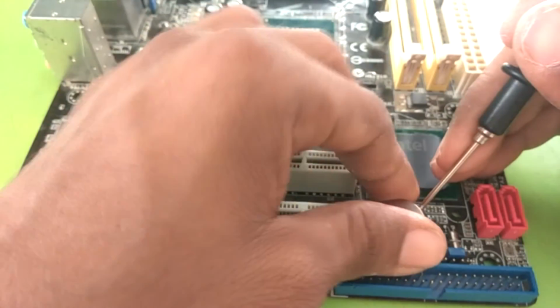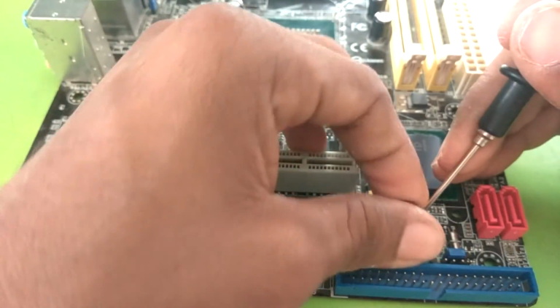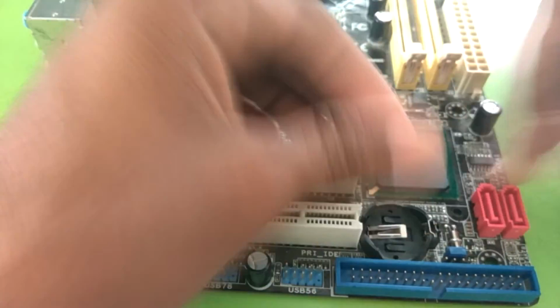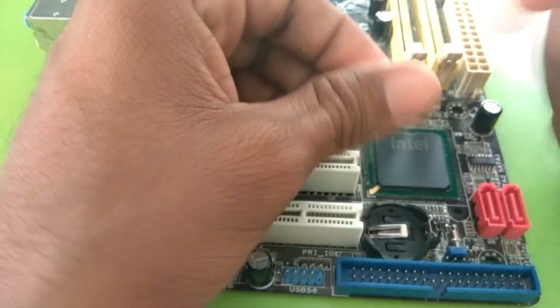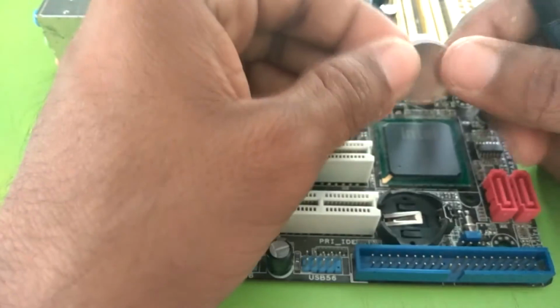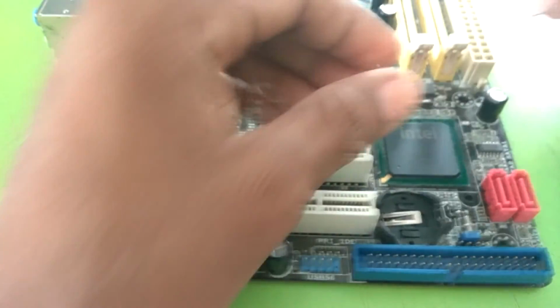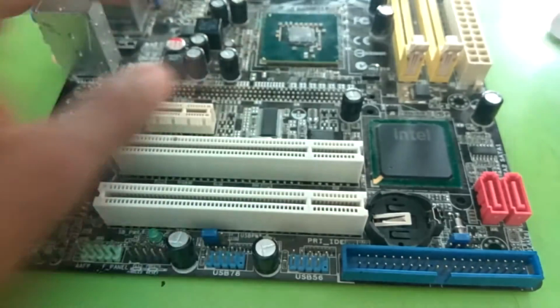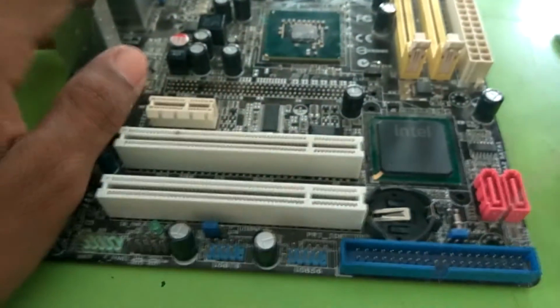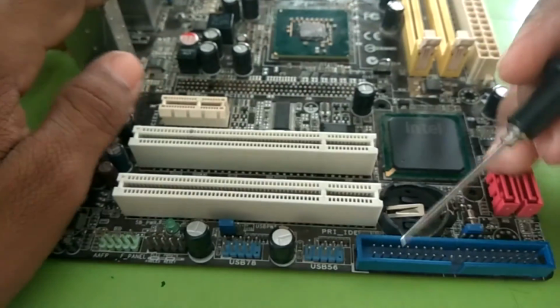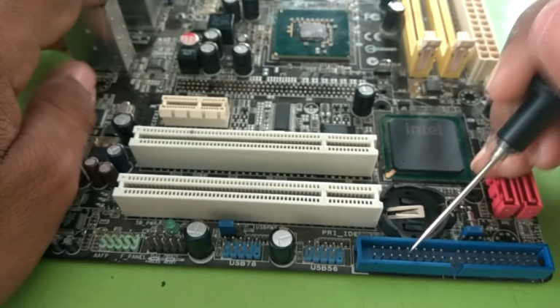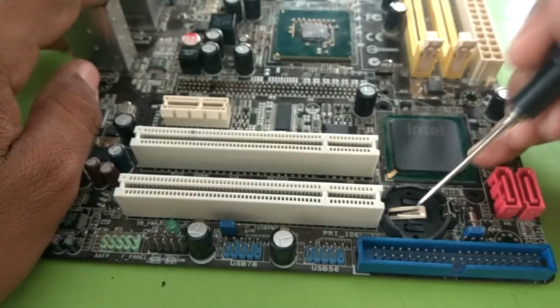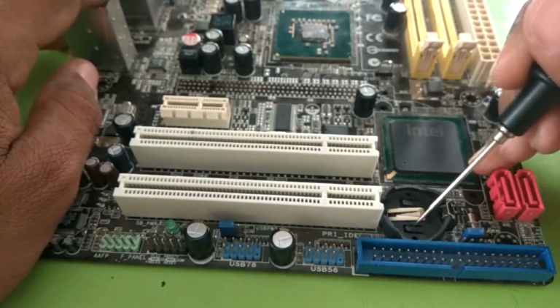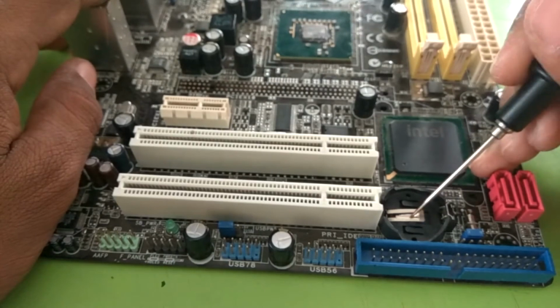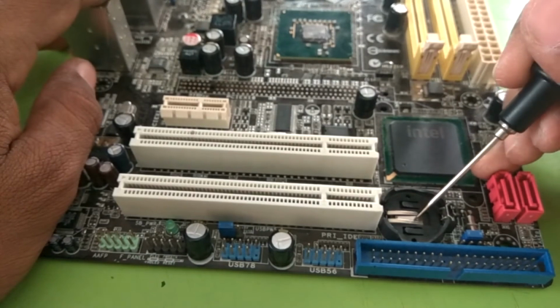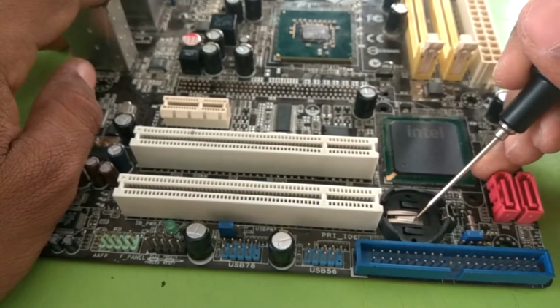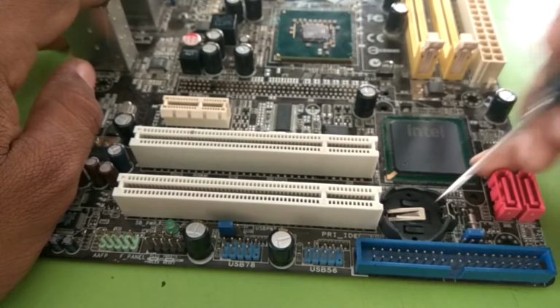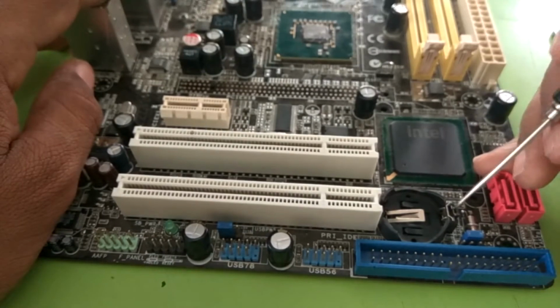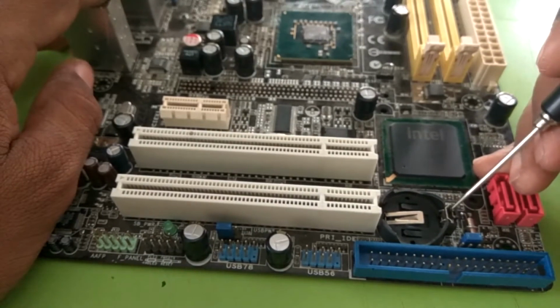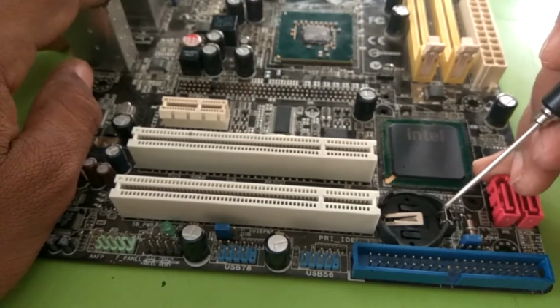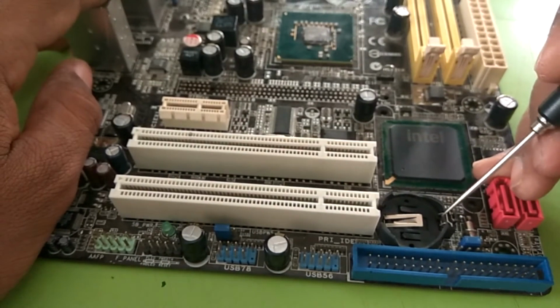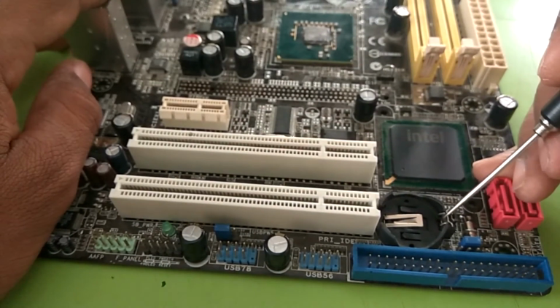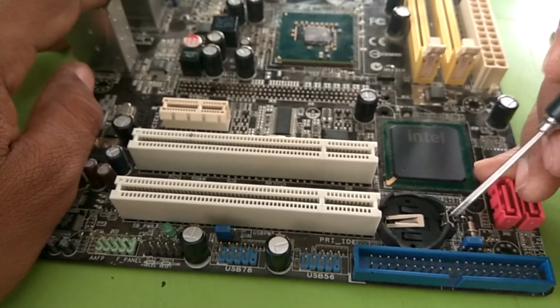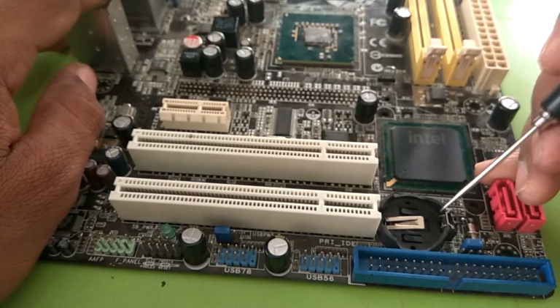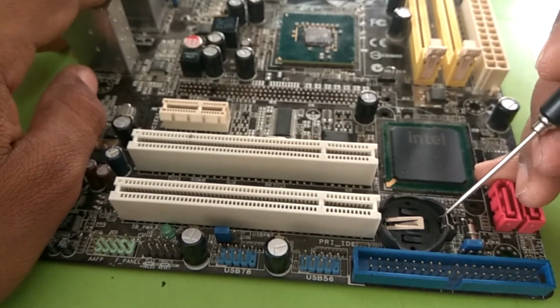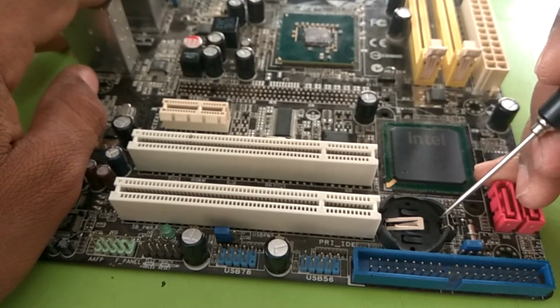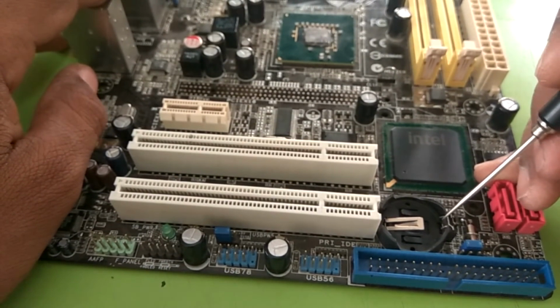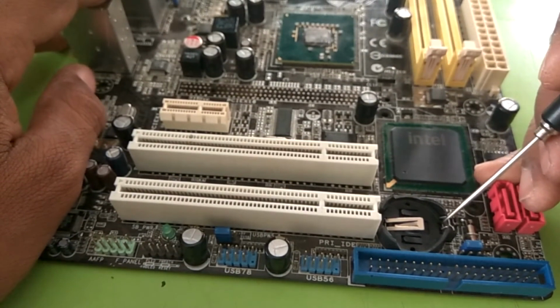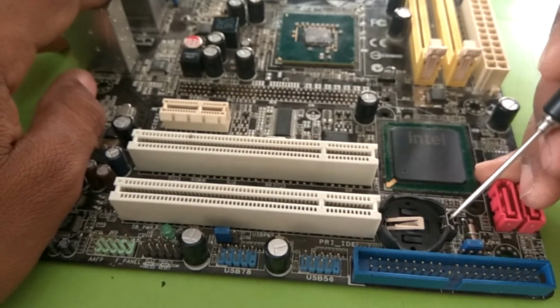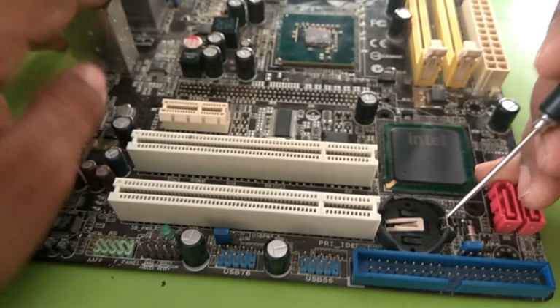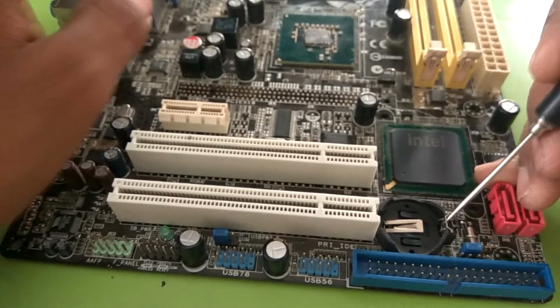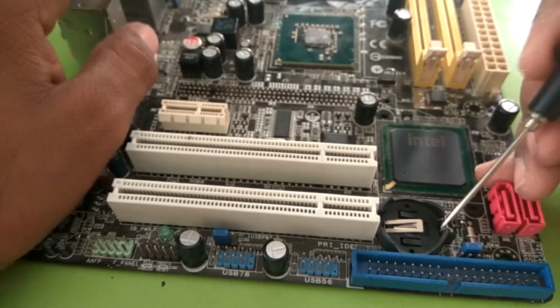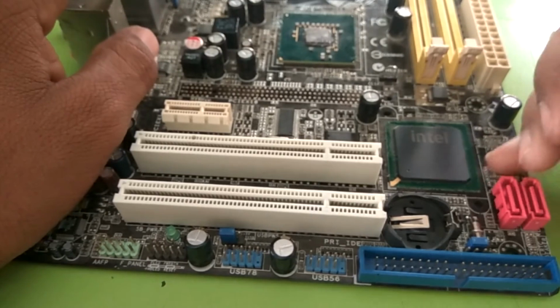First, remove the battery. This one is a ground and this is a supply pin of the CMOS battery. So let's check it.